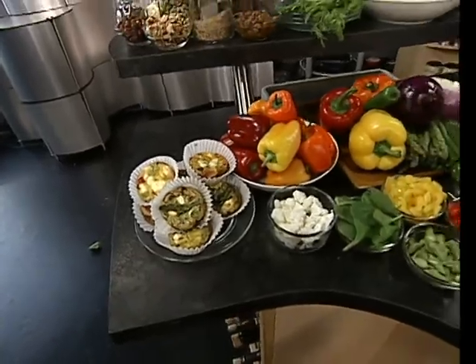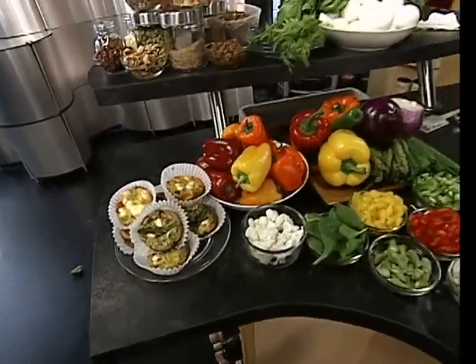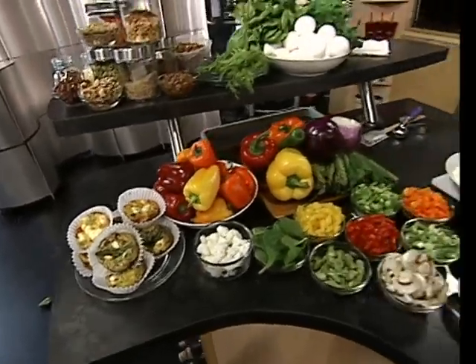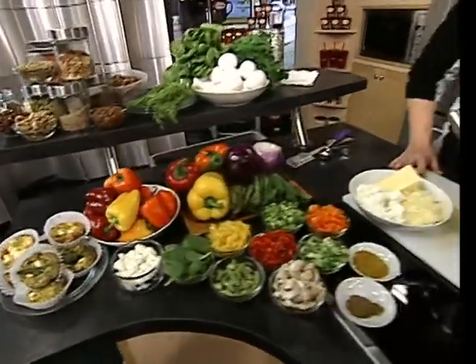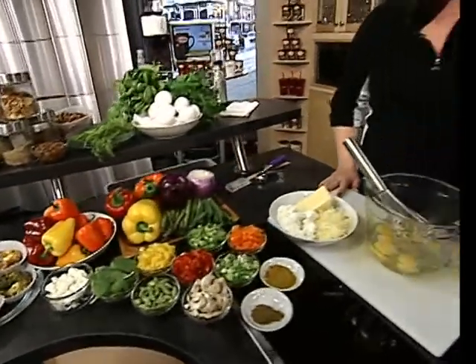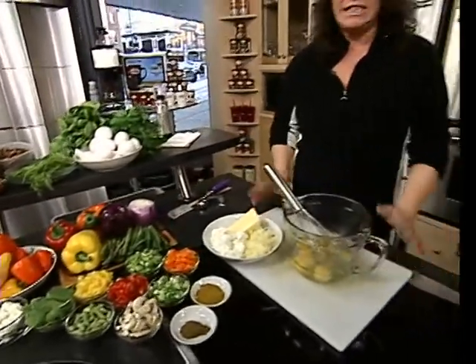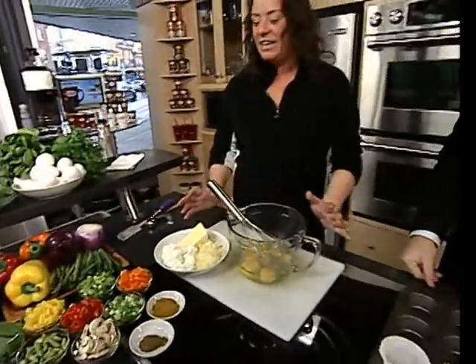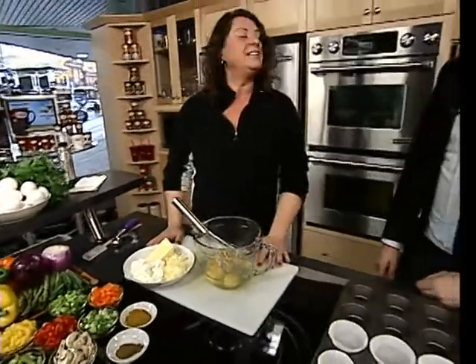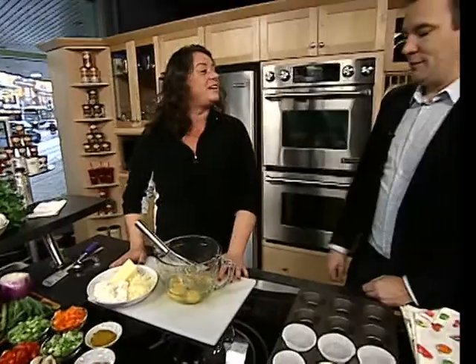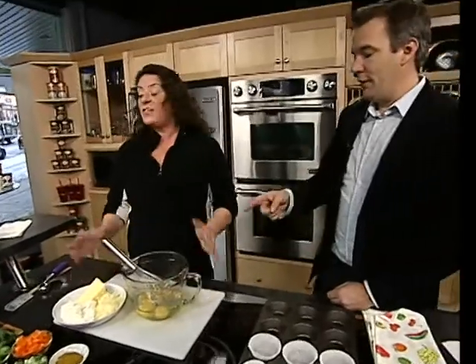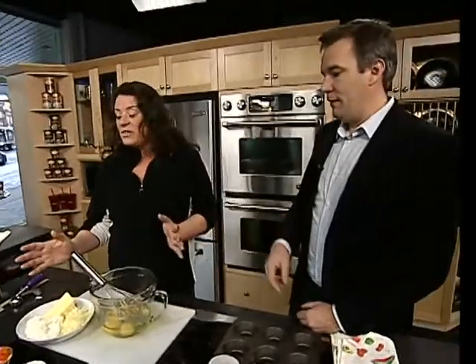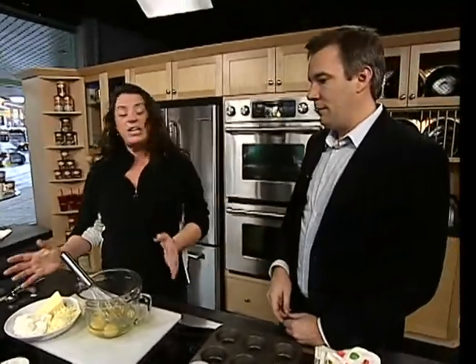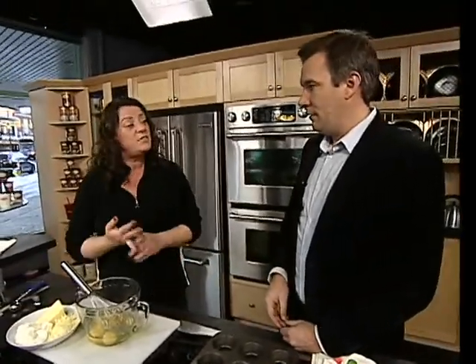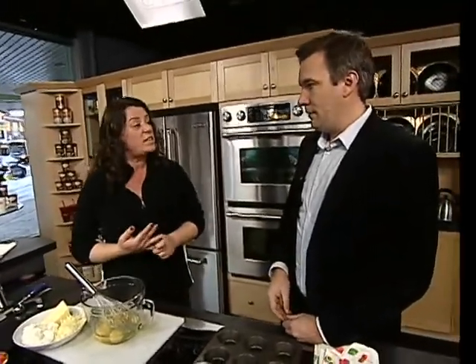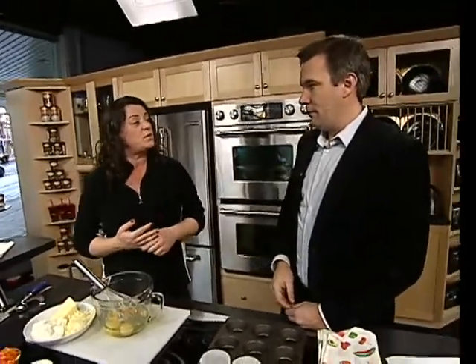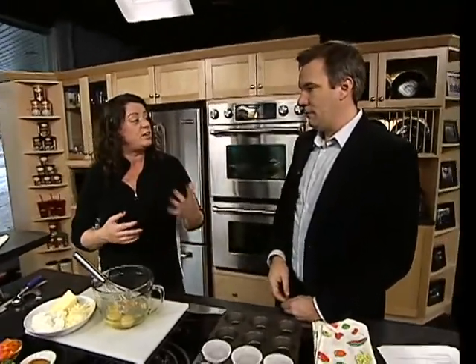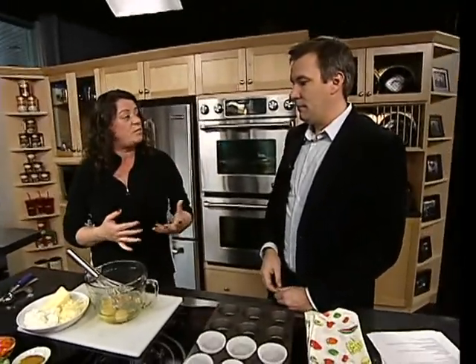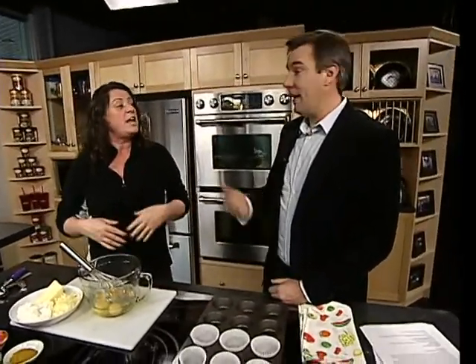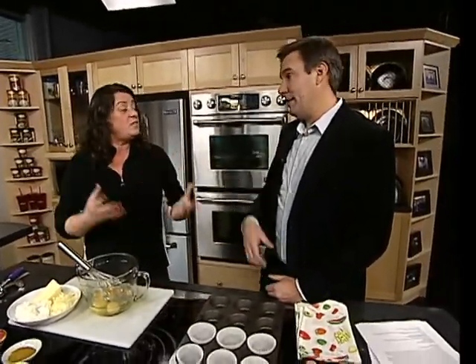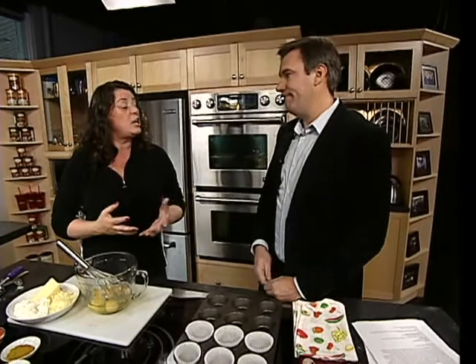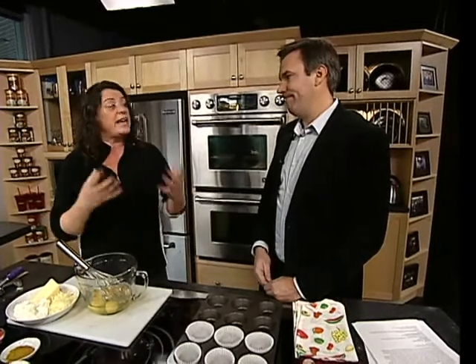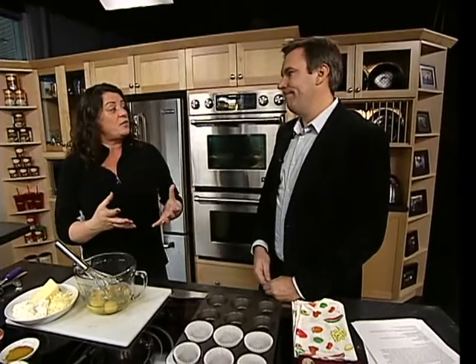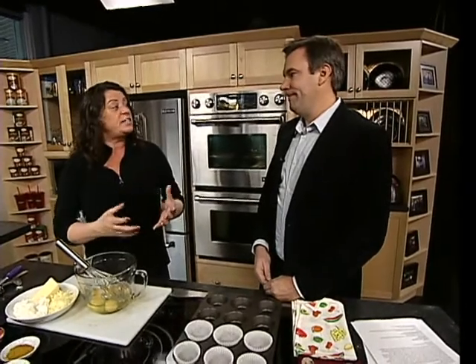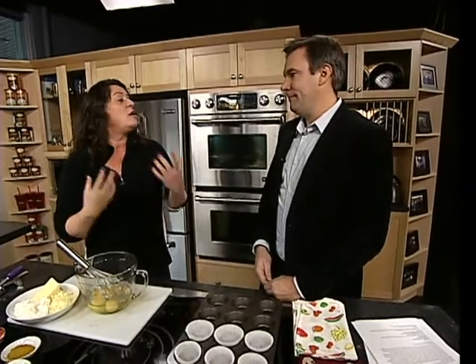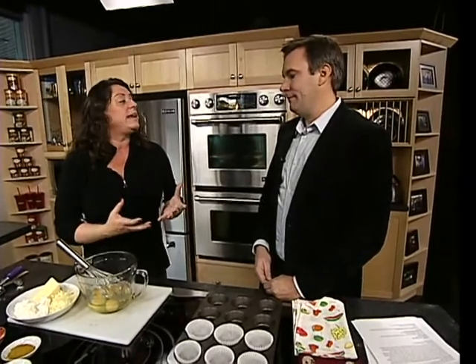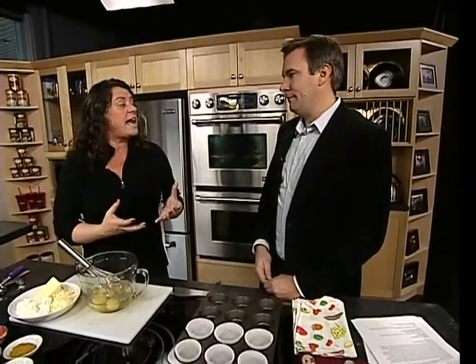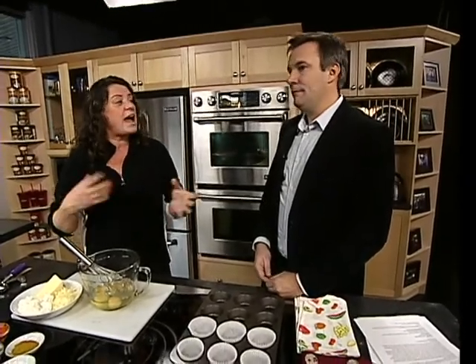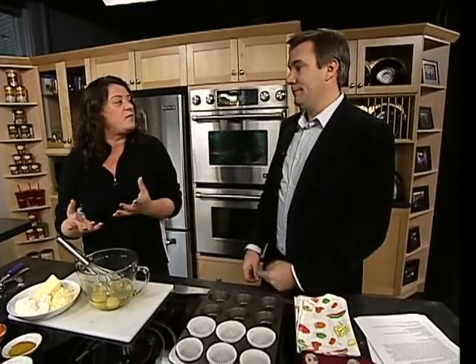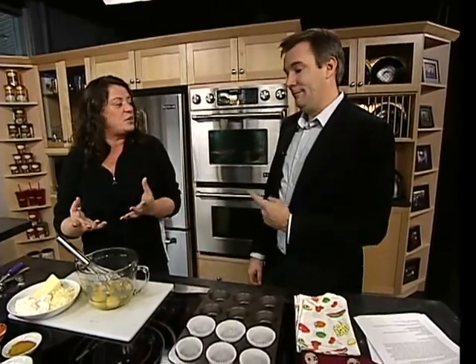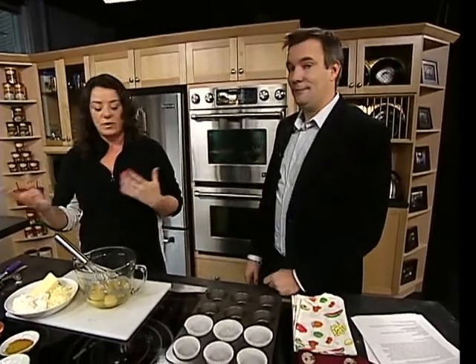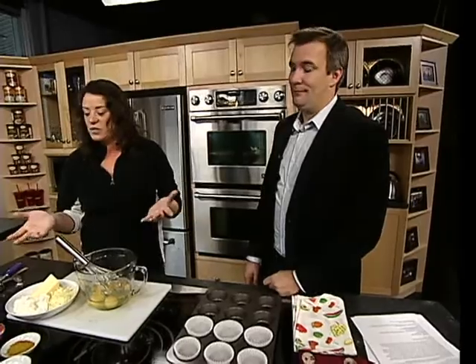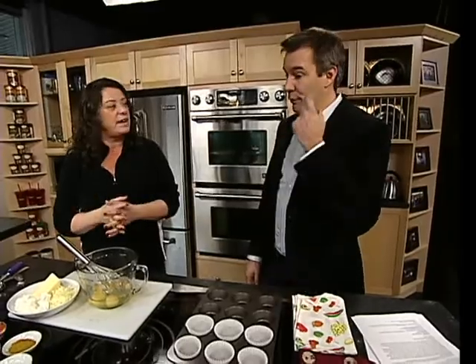Is this easy enough that even a guy like me could do it? Definitely. The thing is too, we can use leftover vegetables from dinner the night before. If you're making a stir fry for dinner, make a little bit extra and then you've got those cooked vegetables and you can just throw them in. Brilliant.